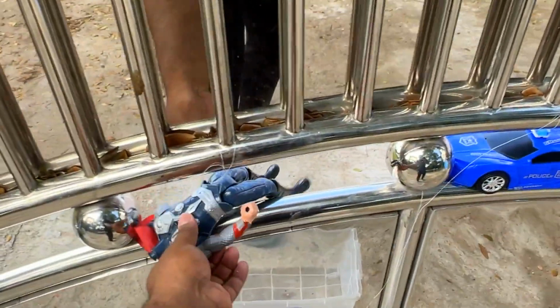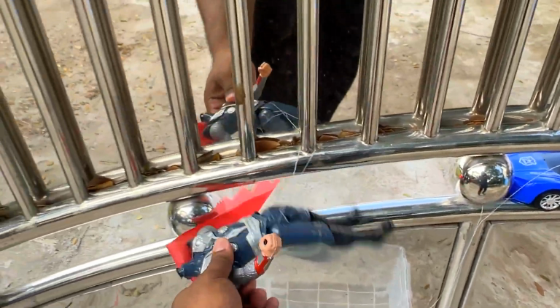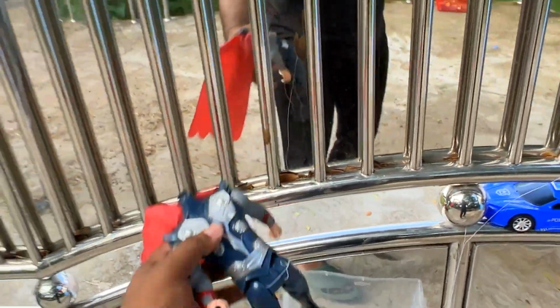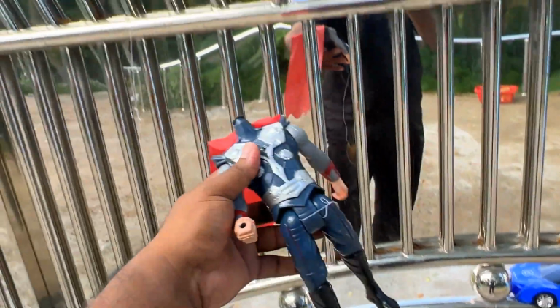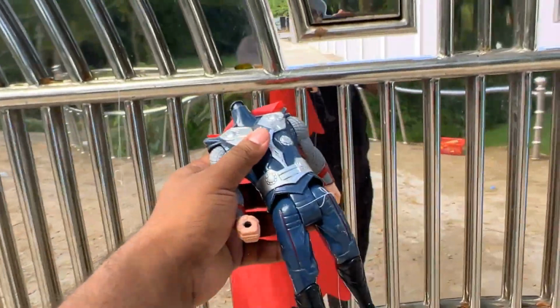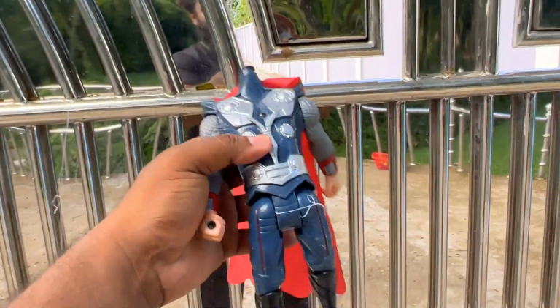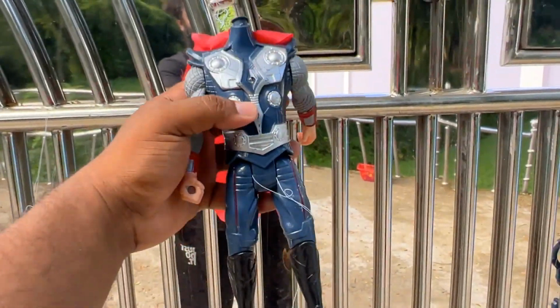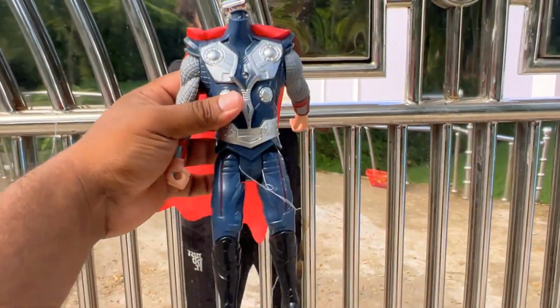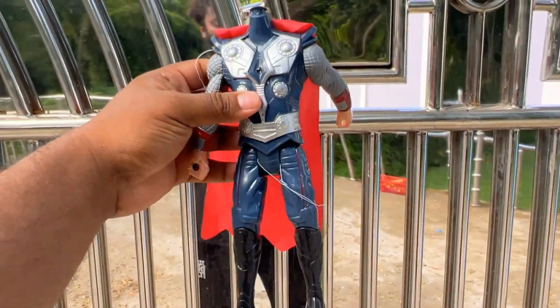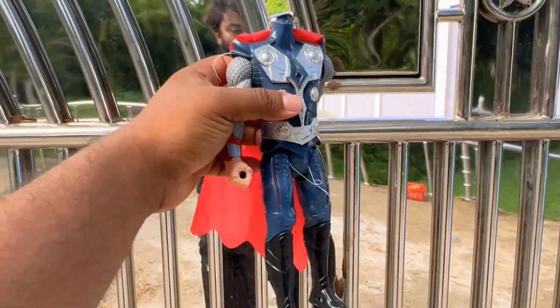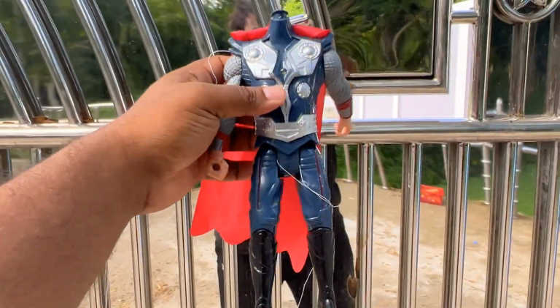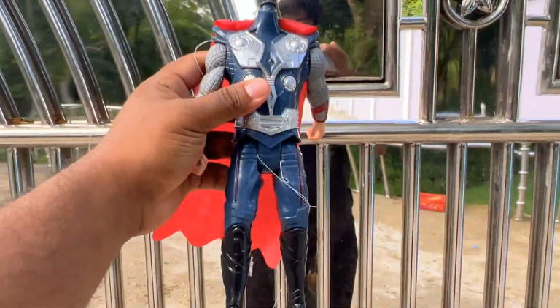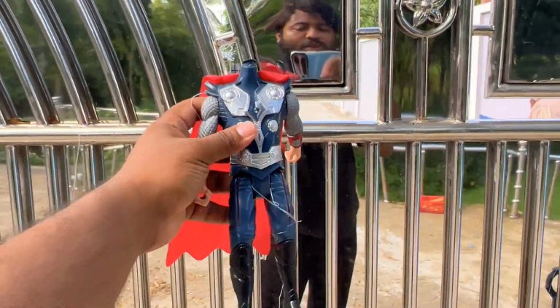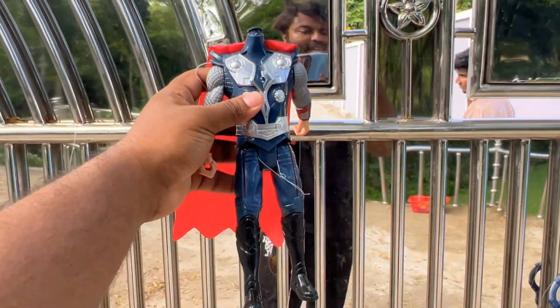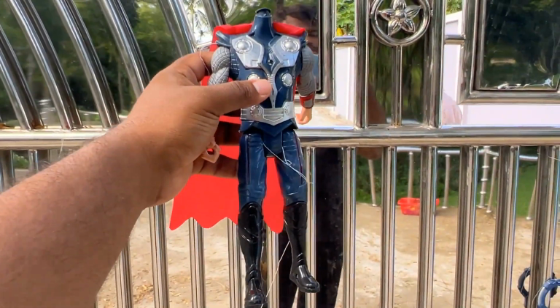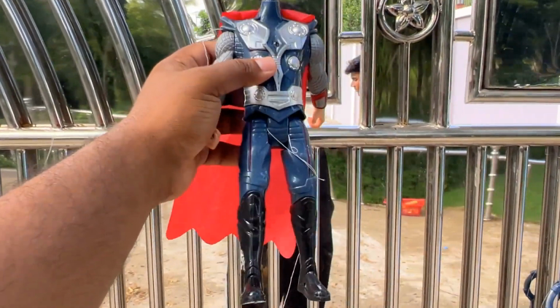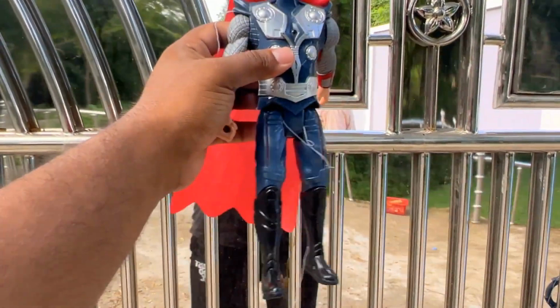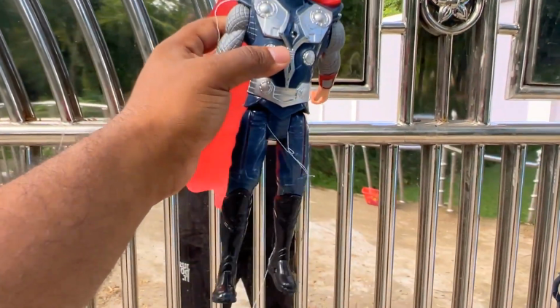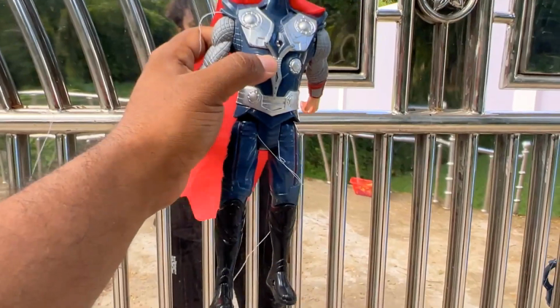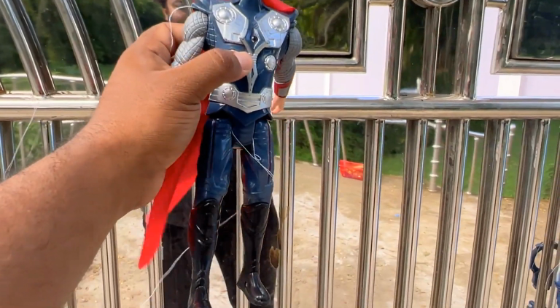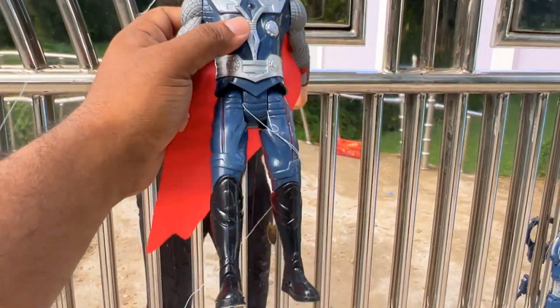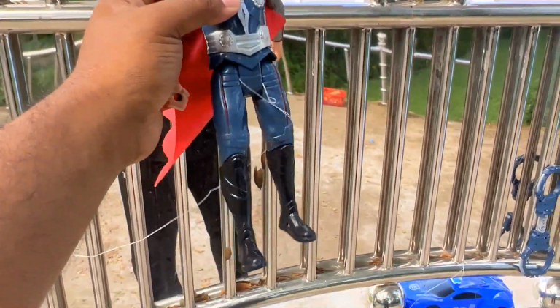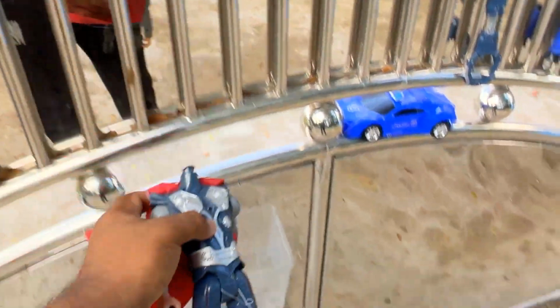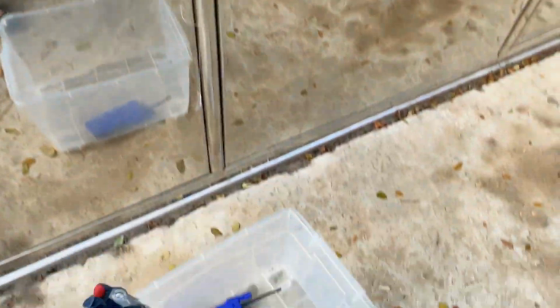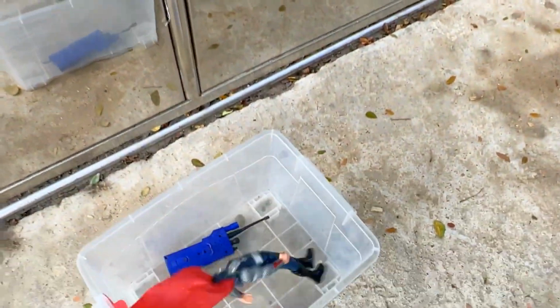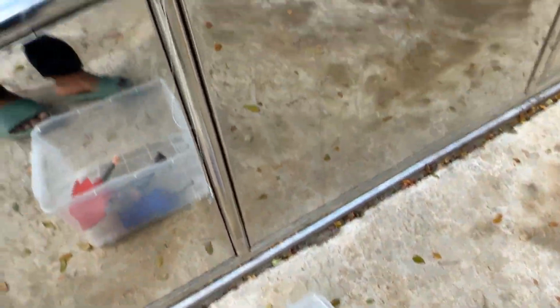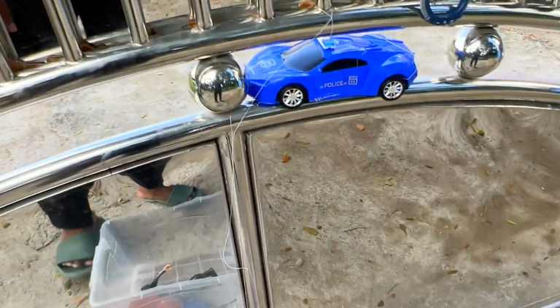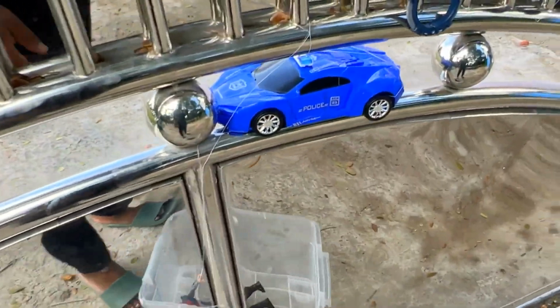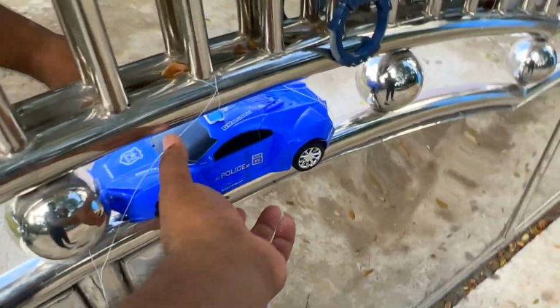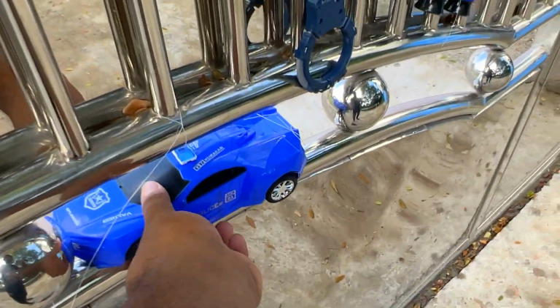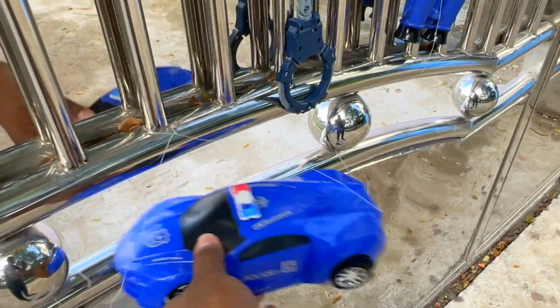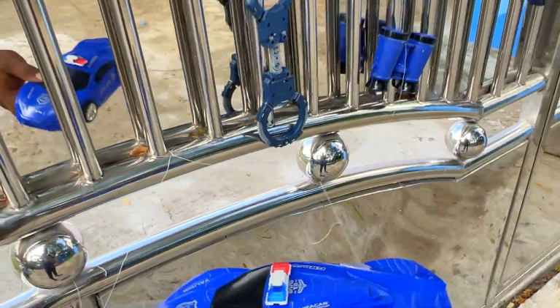Then, this is a third figure. Very beautiful. You can see the third figure — nice figure. And this is a police car.